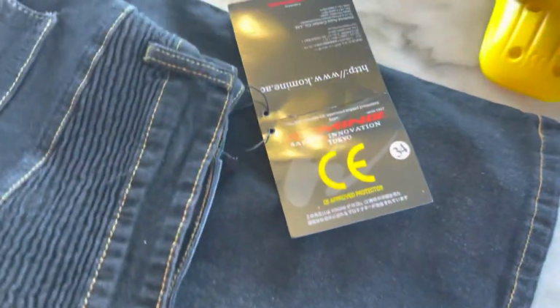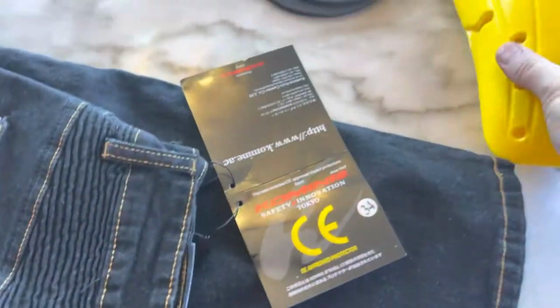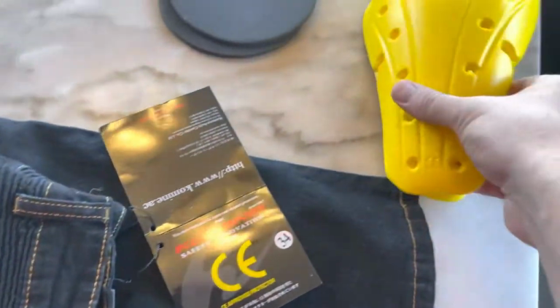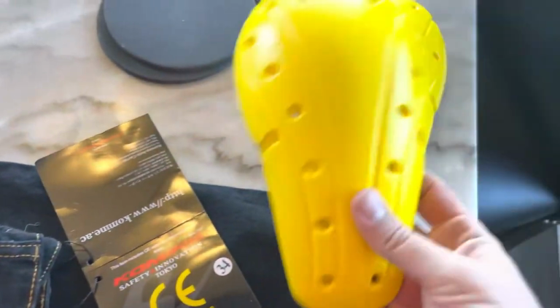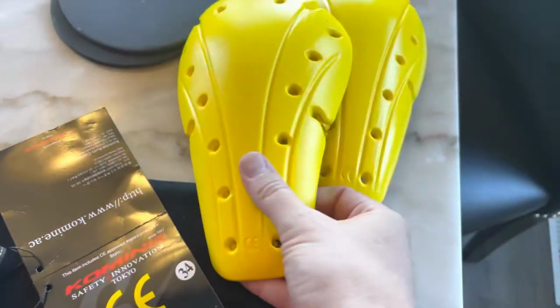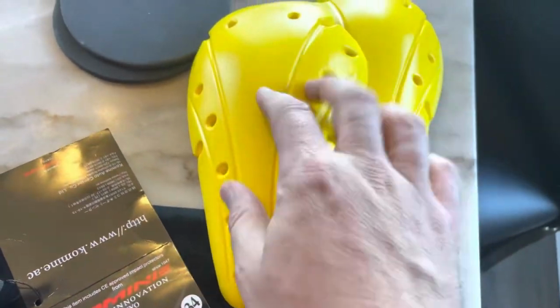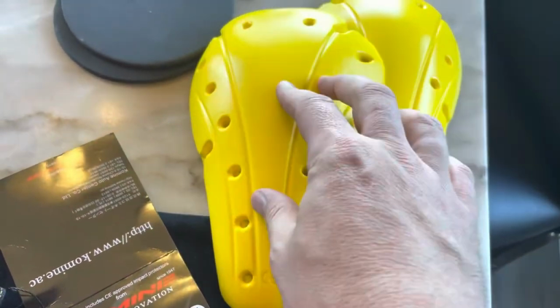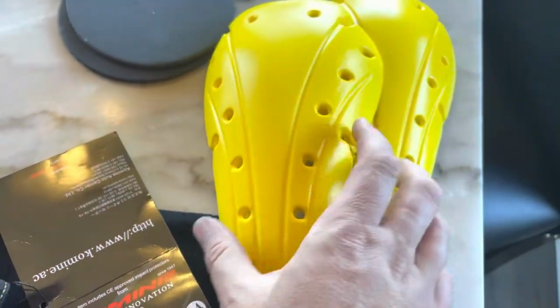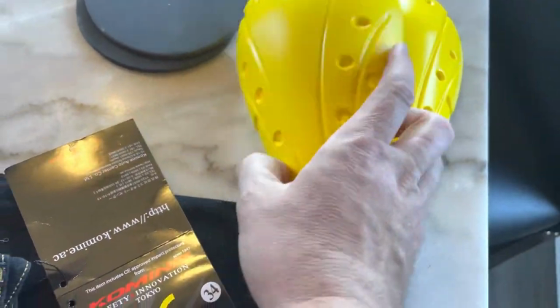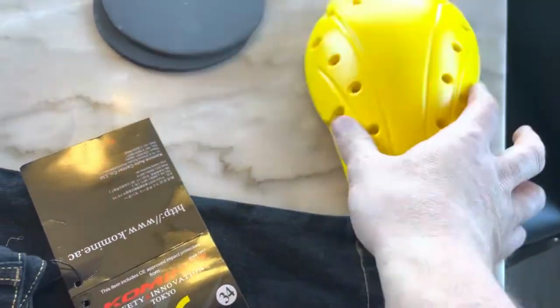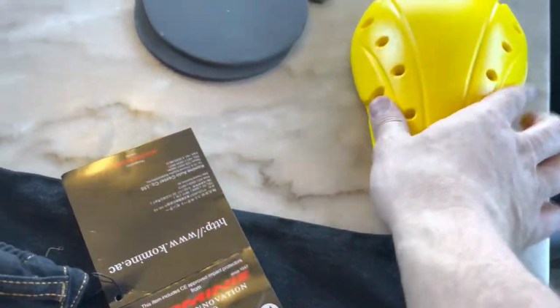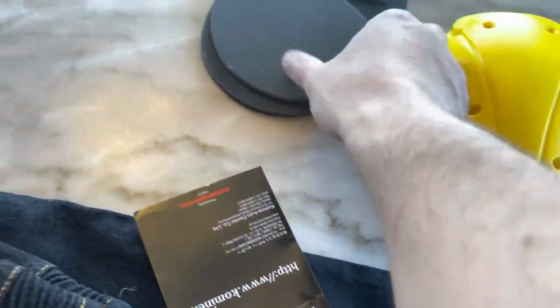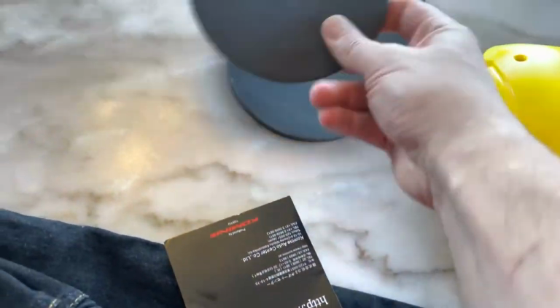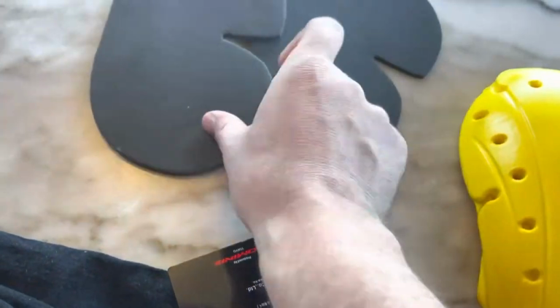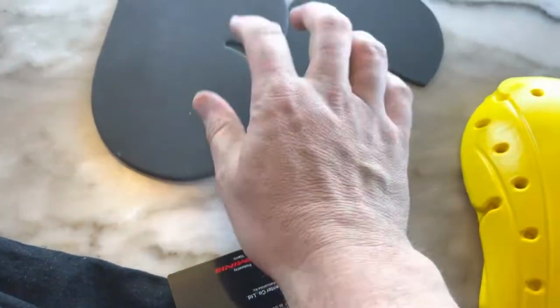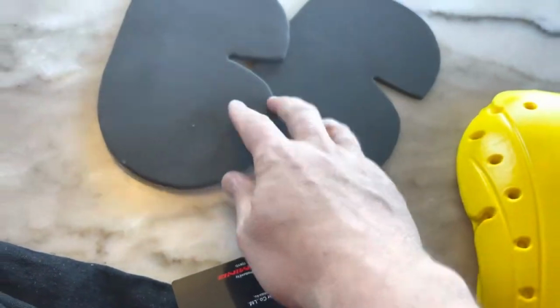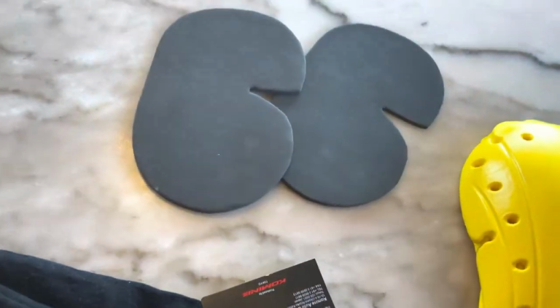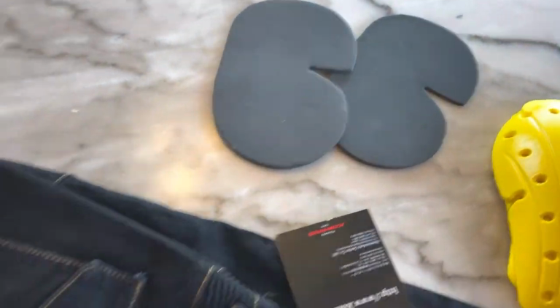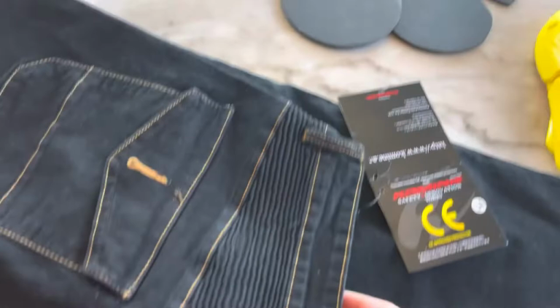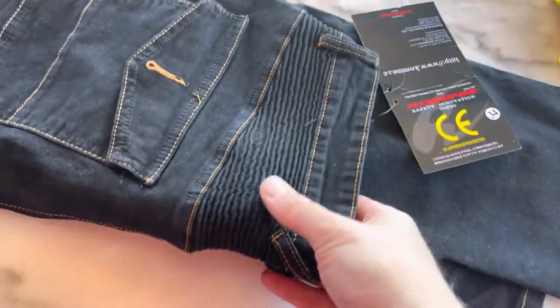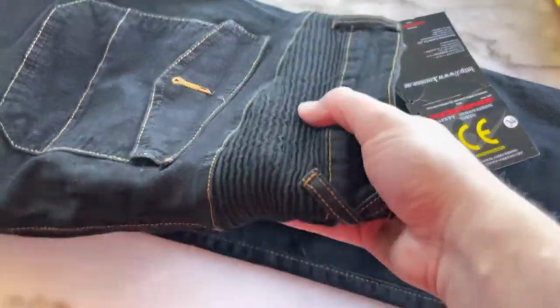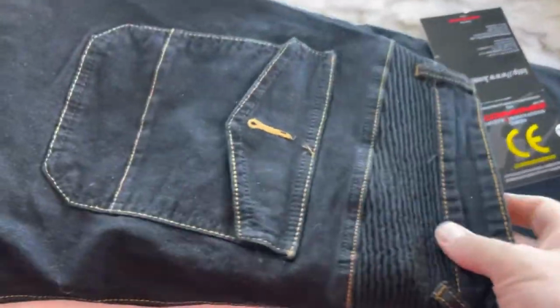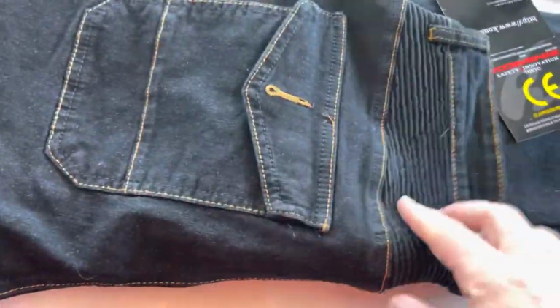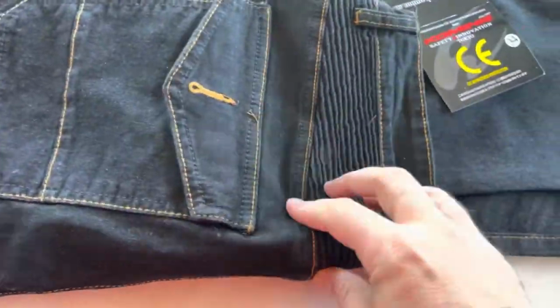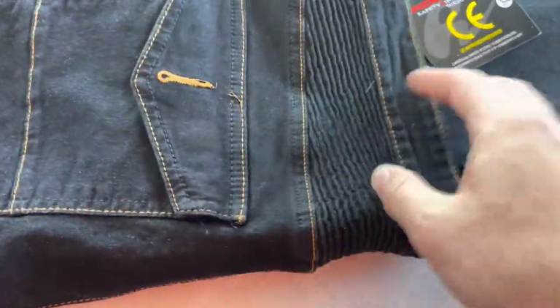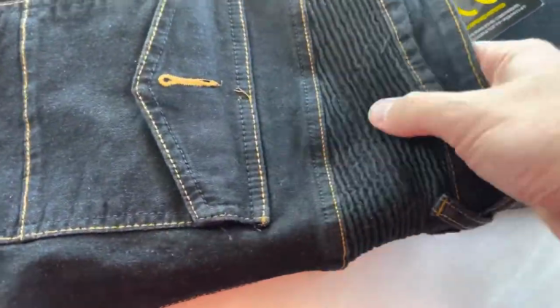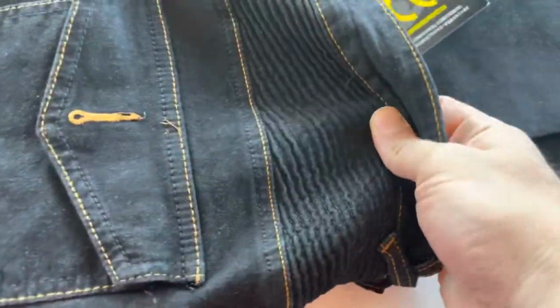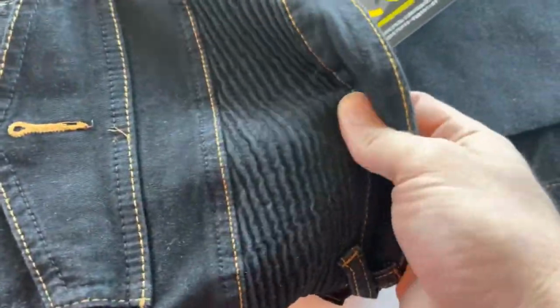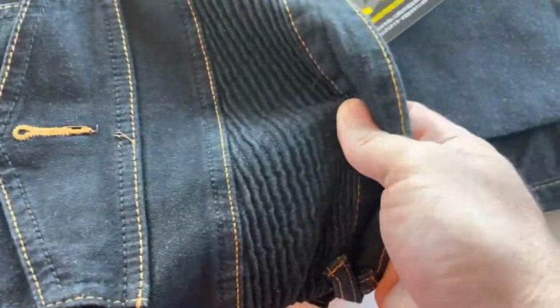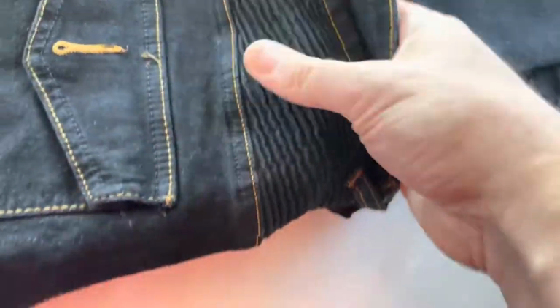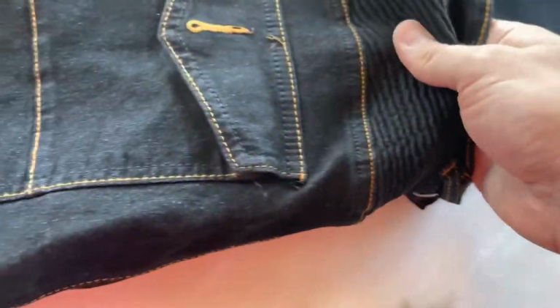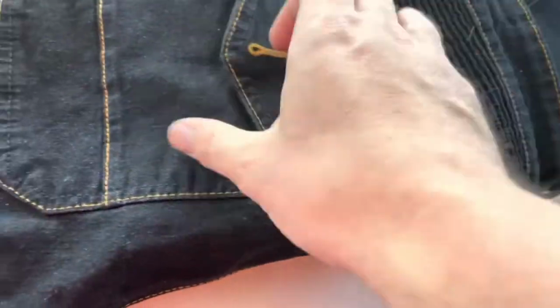These are knee inserts for extra protection, and these are hip inserts for extra protection. You can see the material itself — it's quite stretchy at the top.